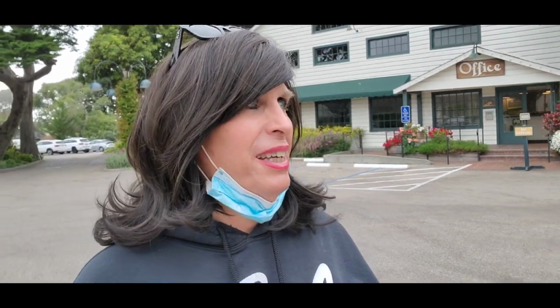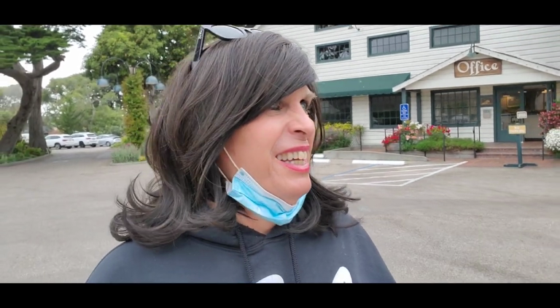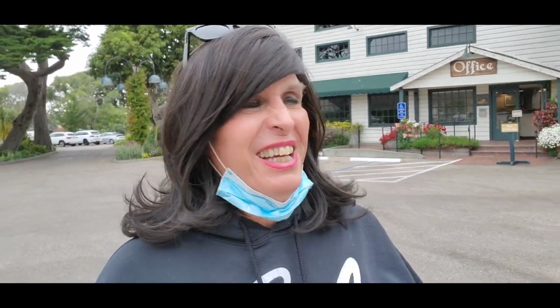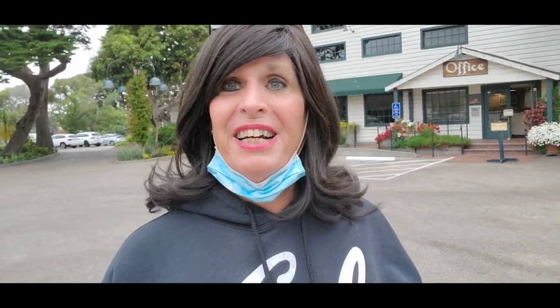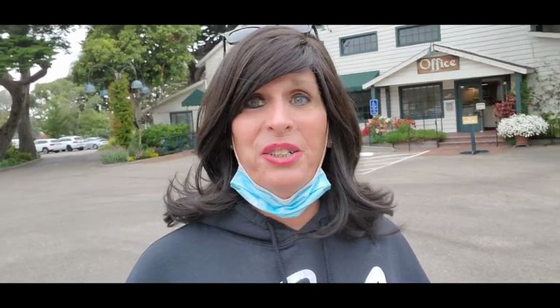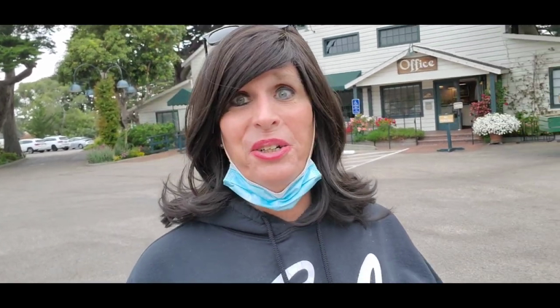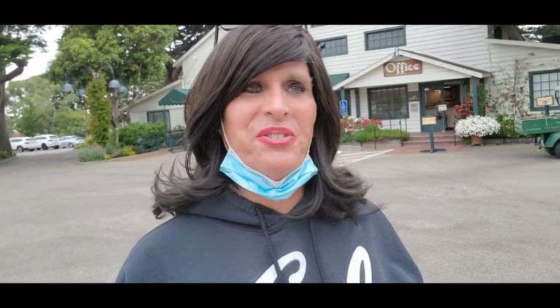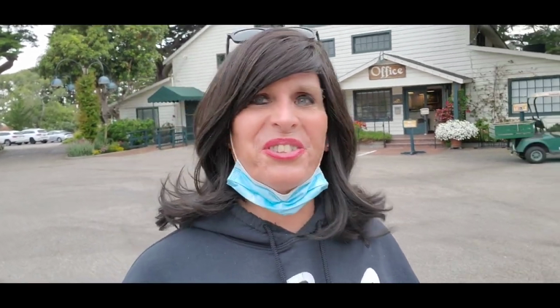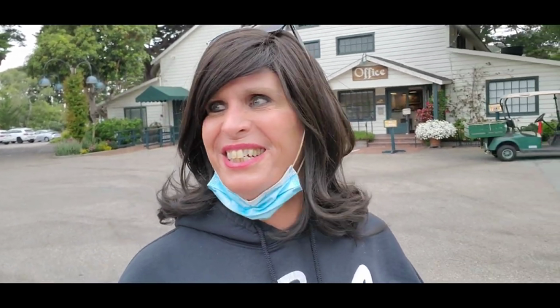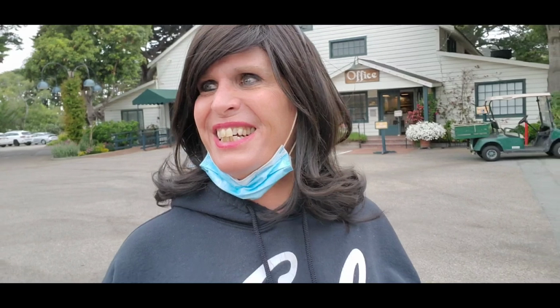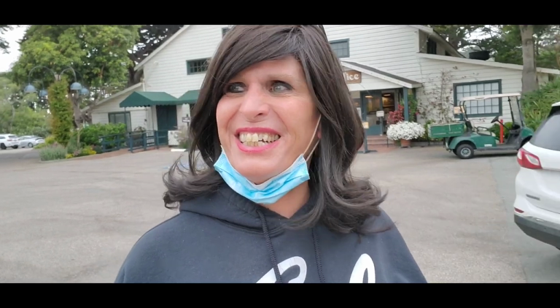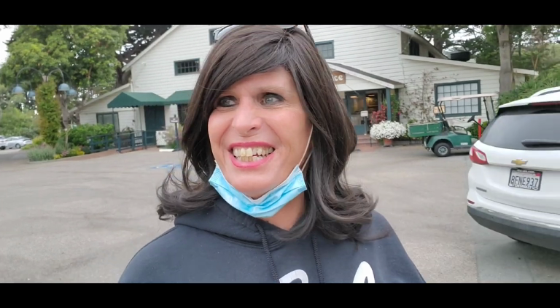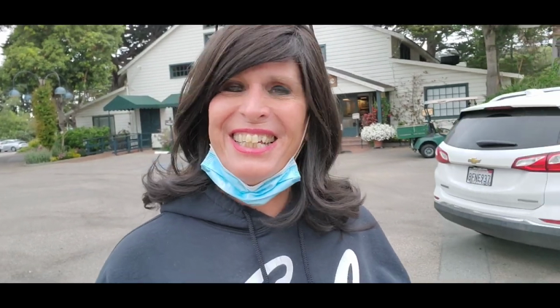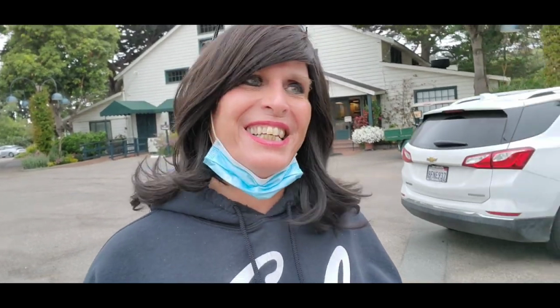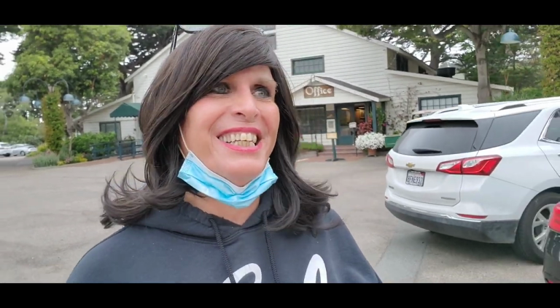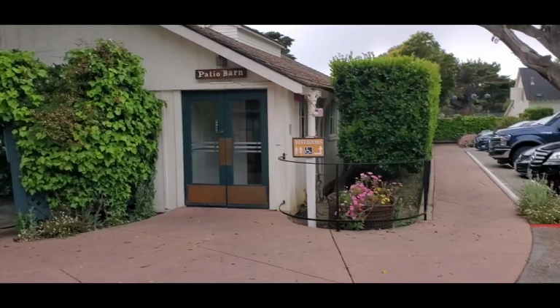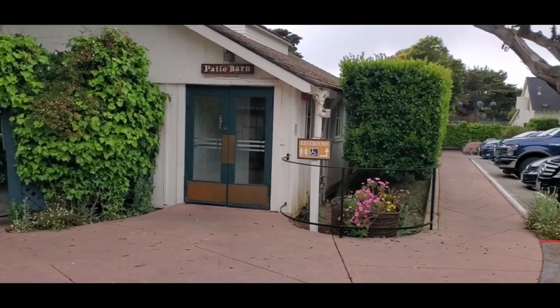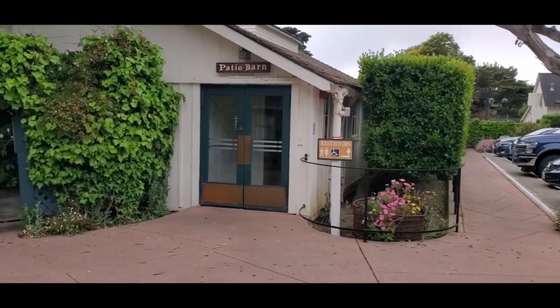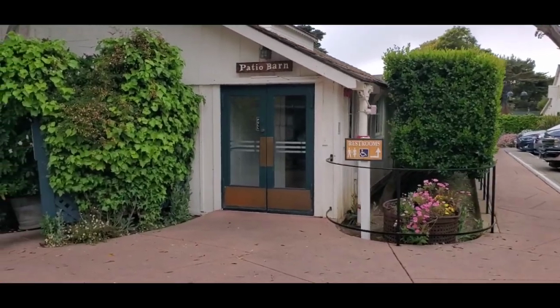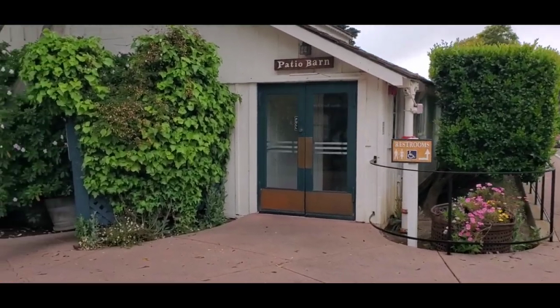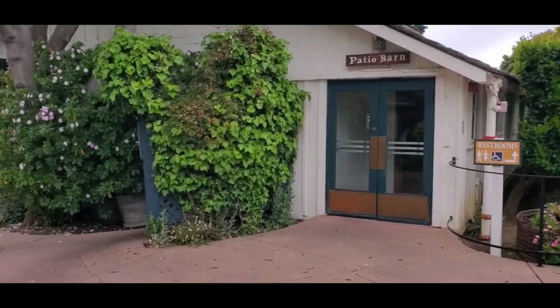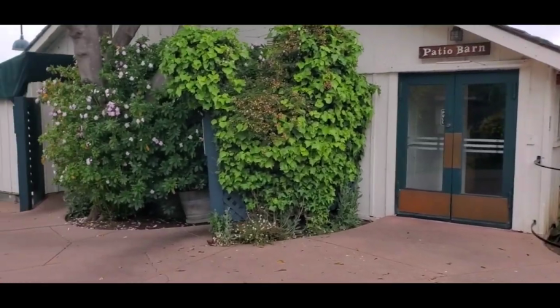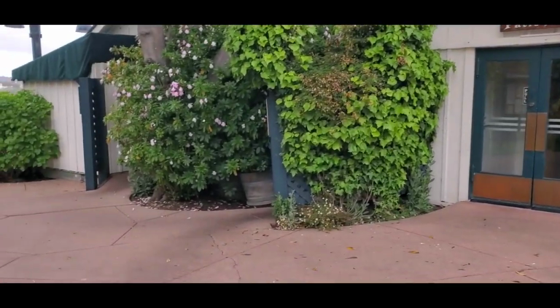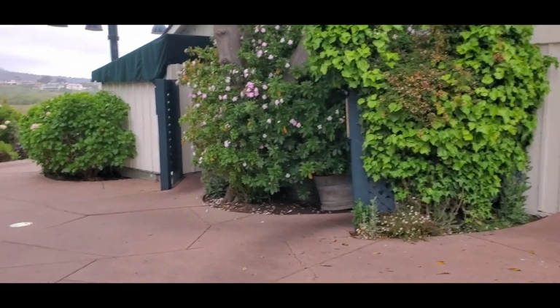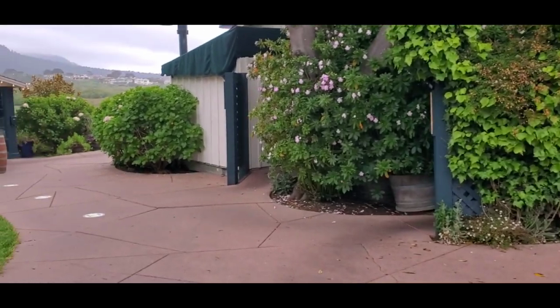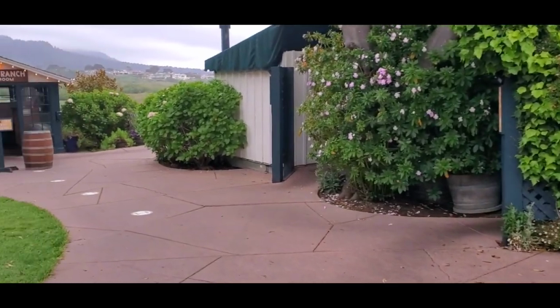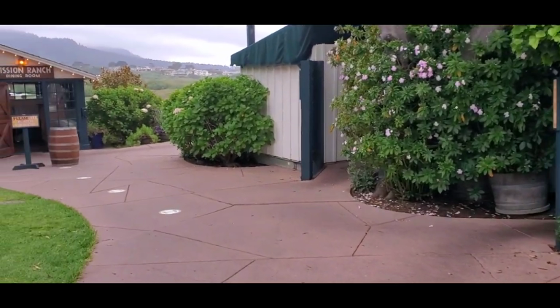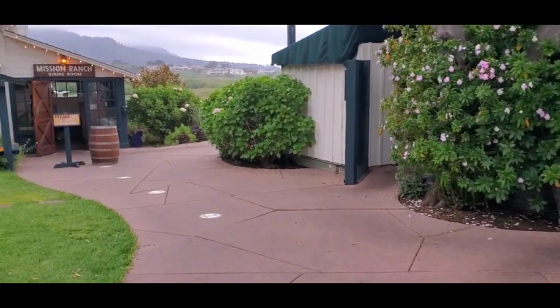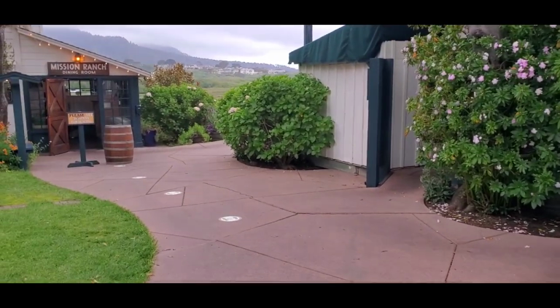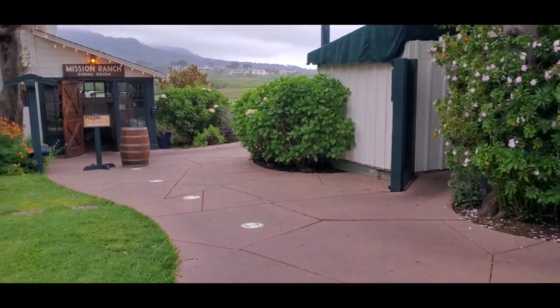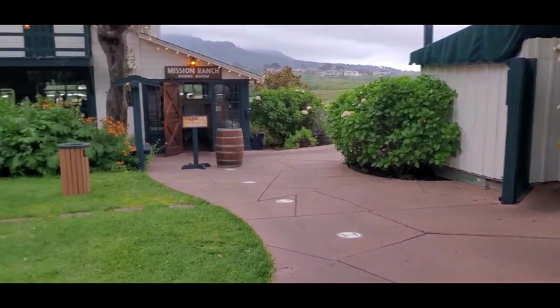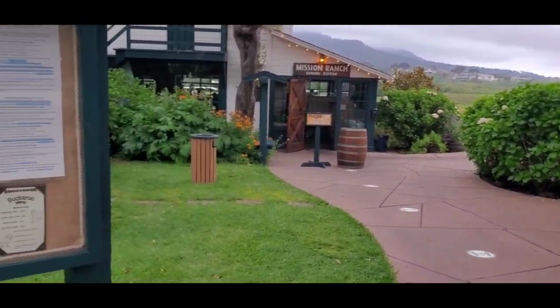Is he here? We'll see. This is the barn over here, which used to house the dairy operations. You can see that beautiful view out there.